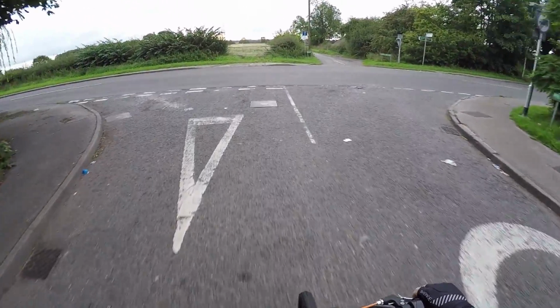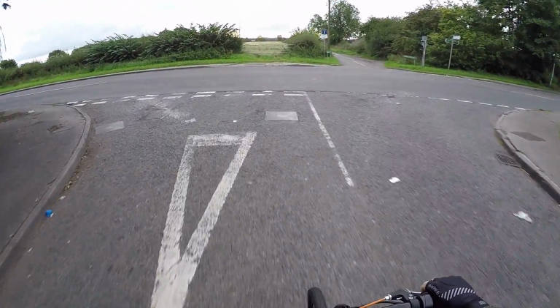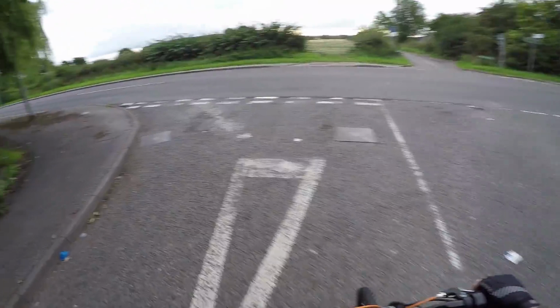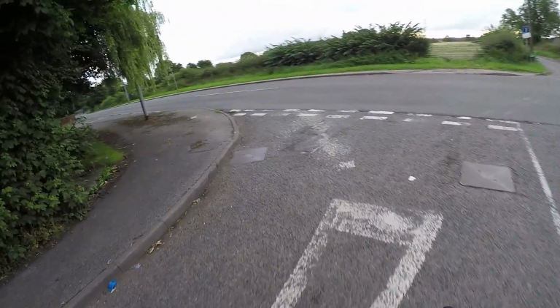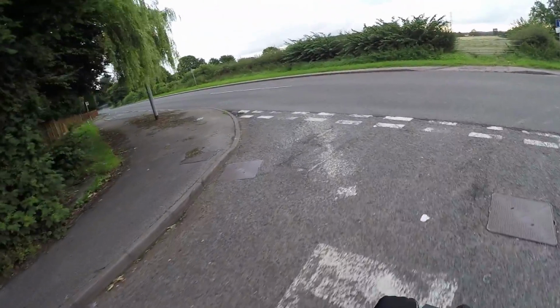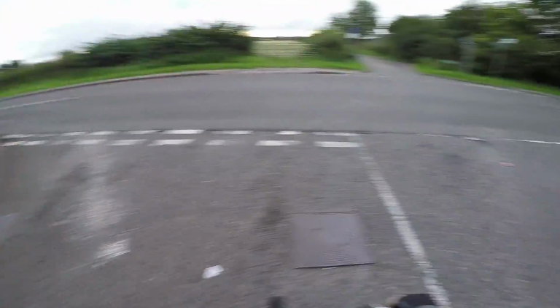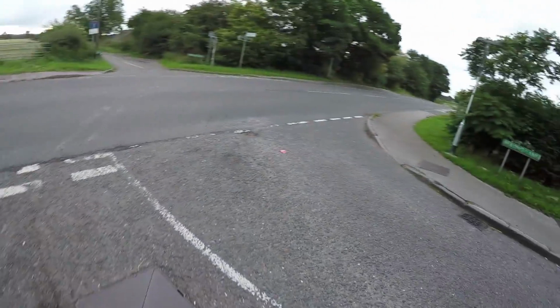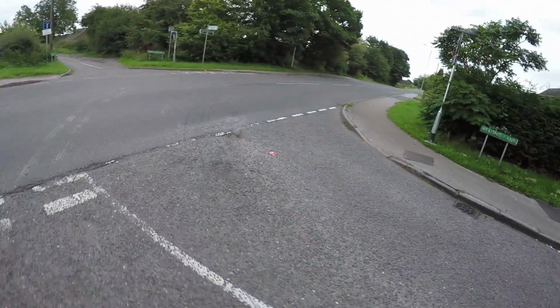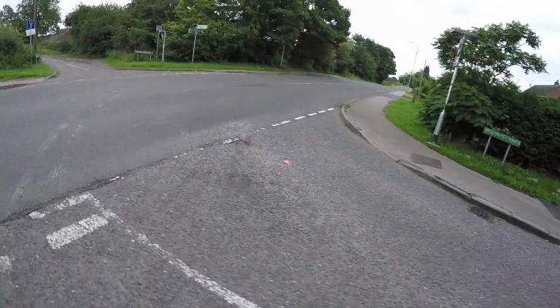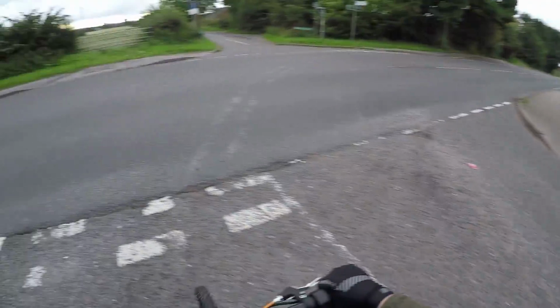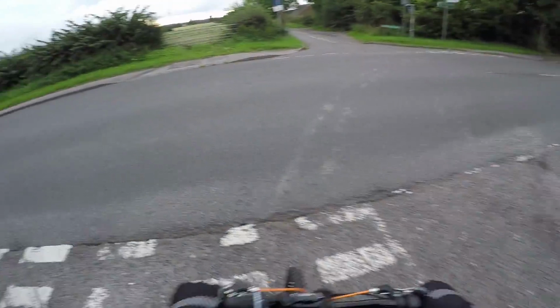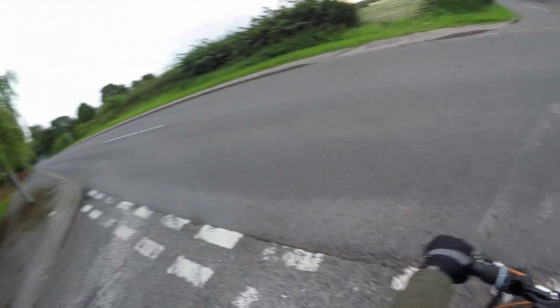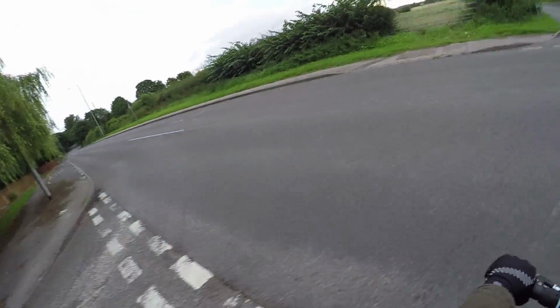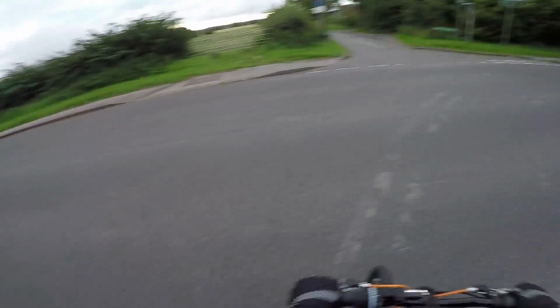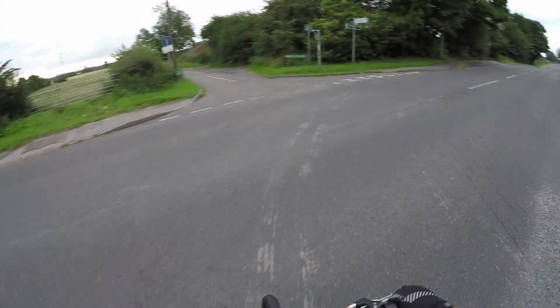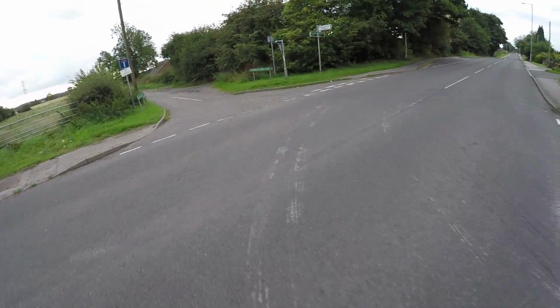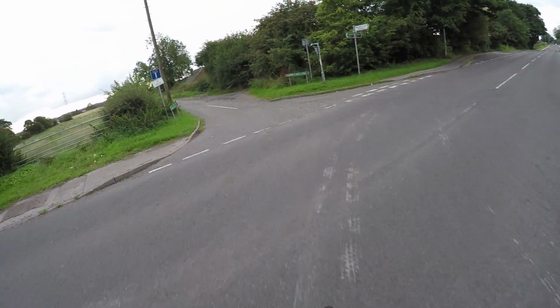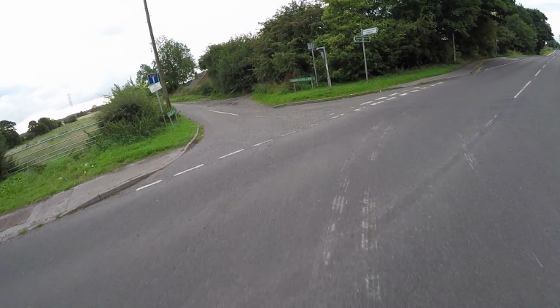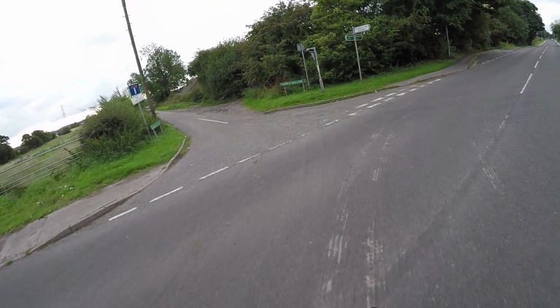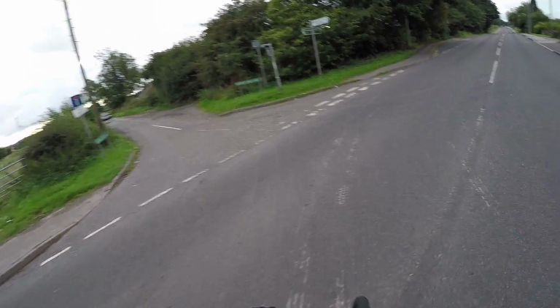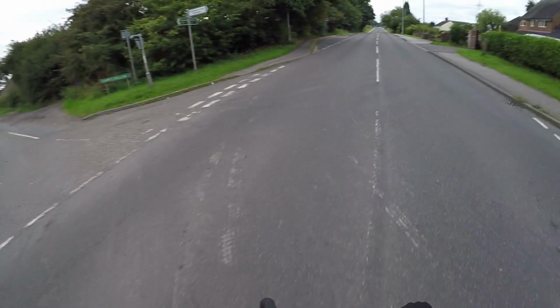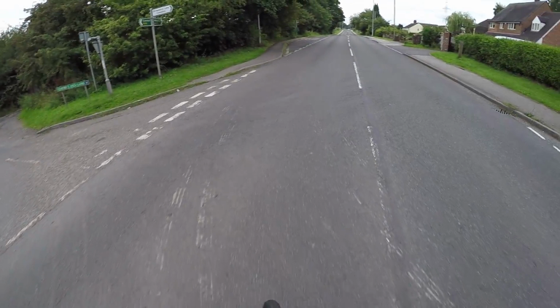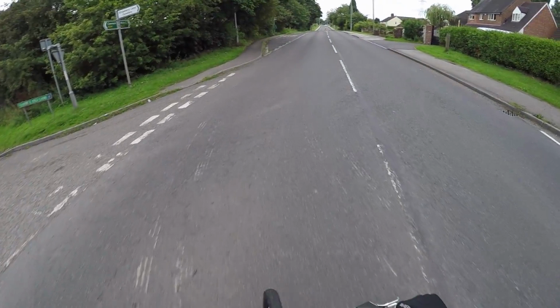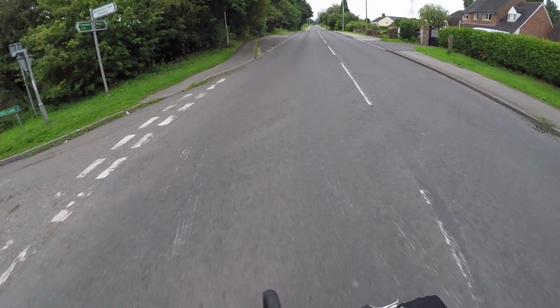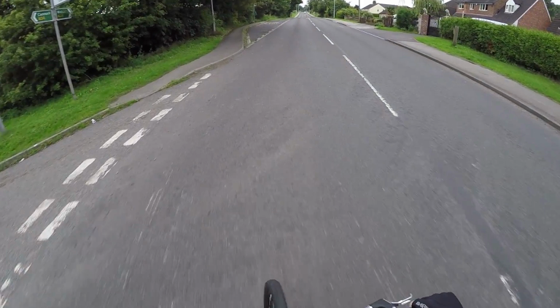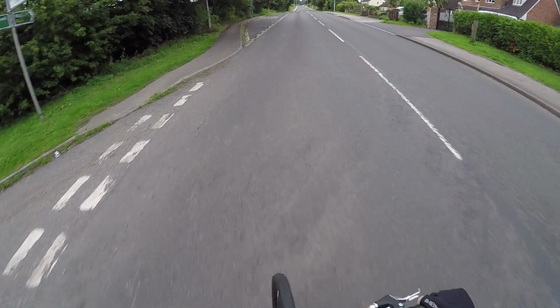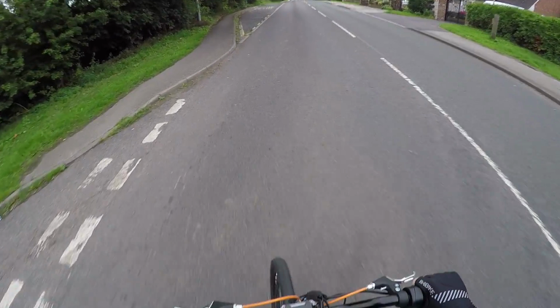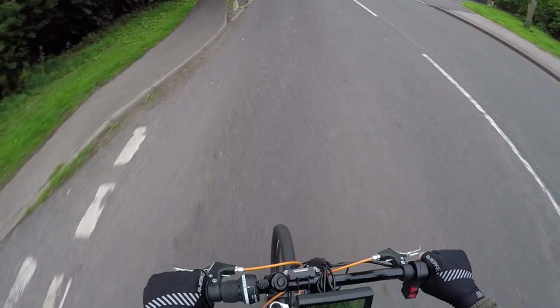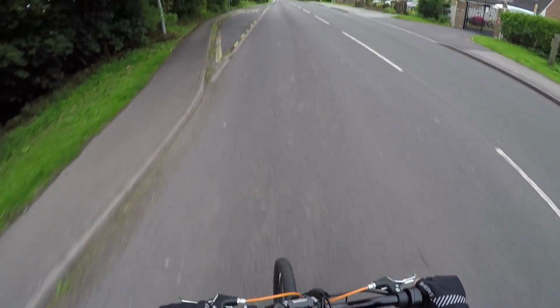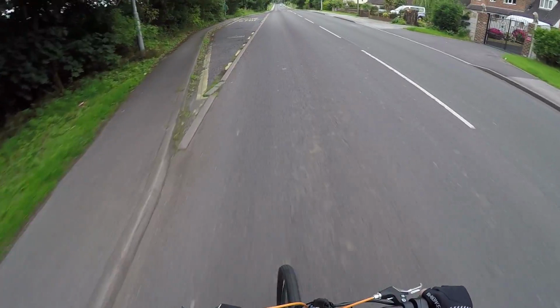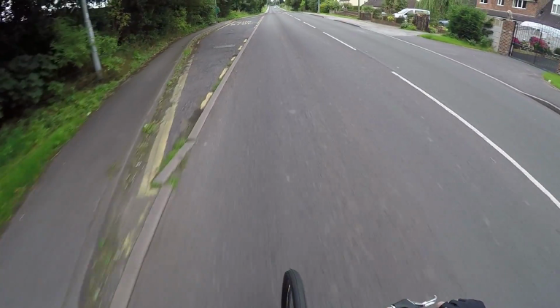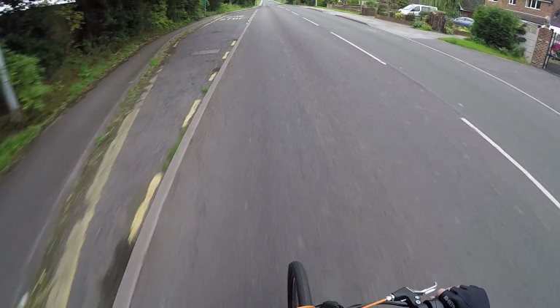Now I've put these knobbly tyres back on, it's a lot smoother — a hell of a lot smoother — and the front end is coming up.